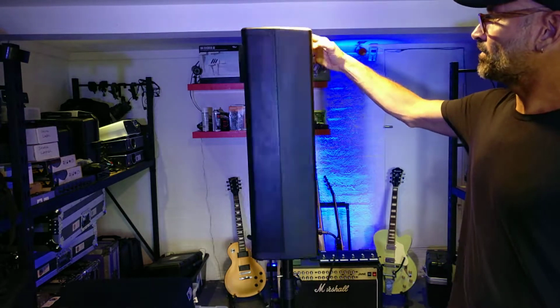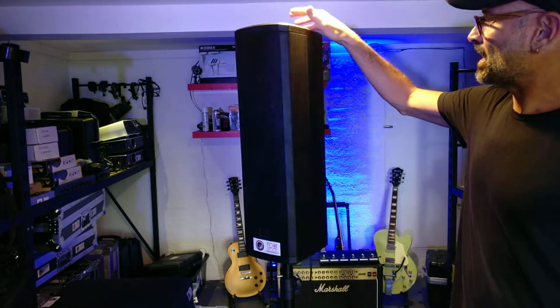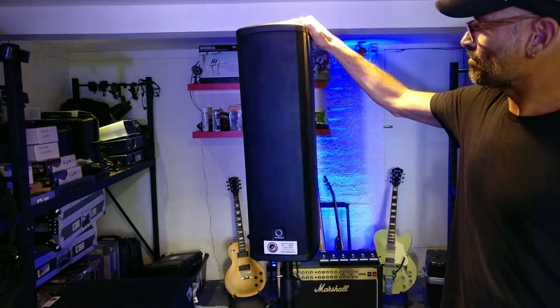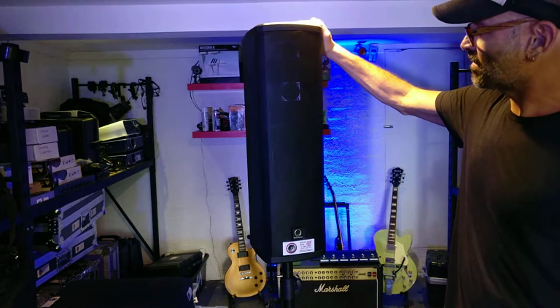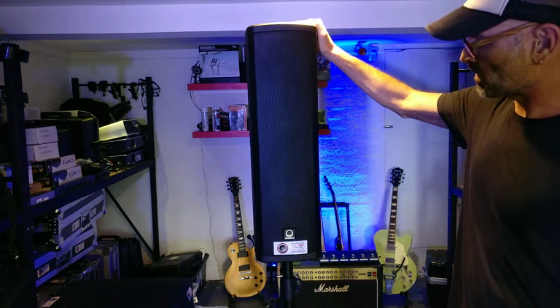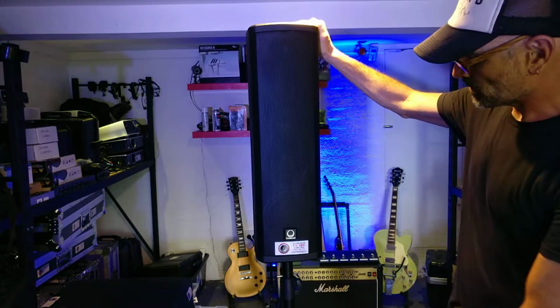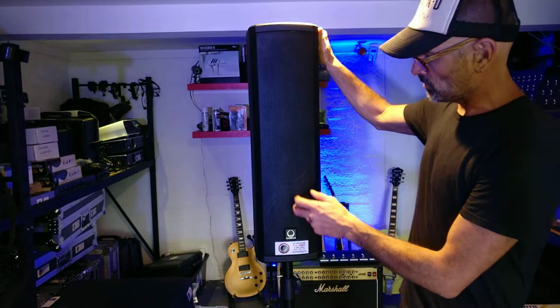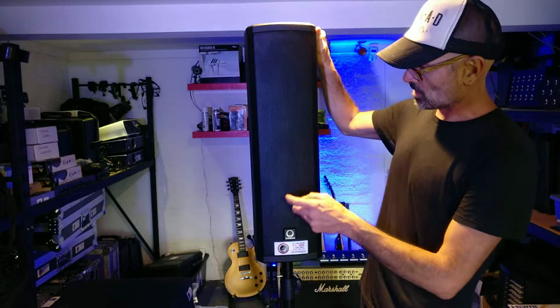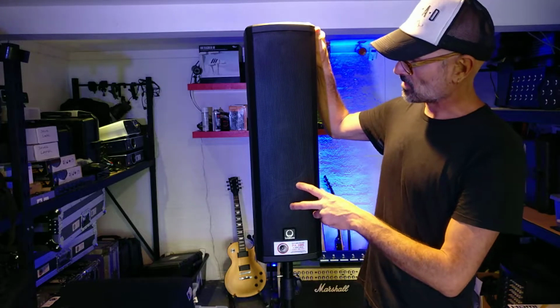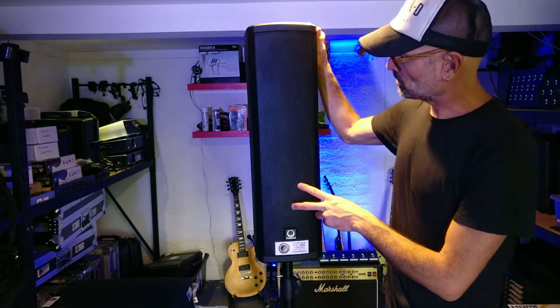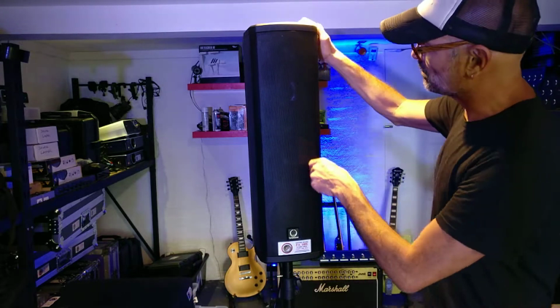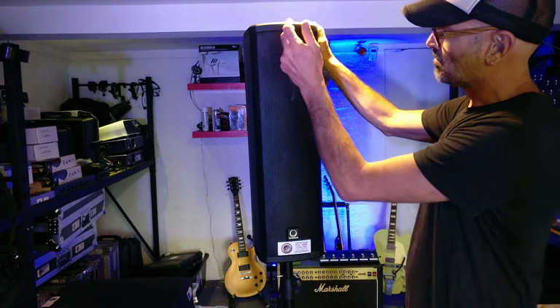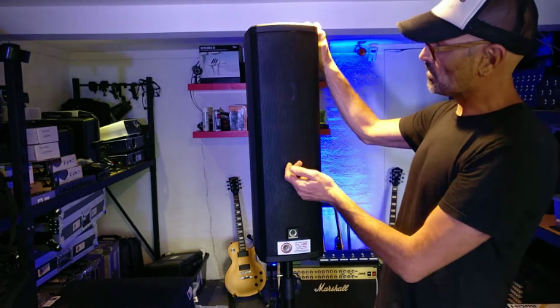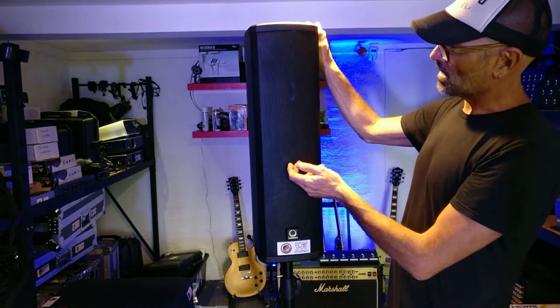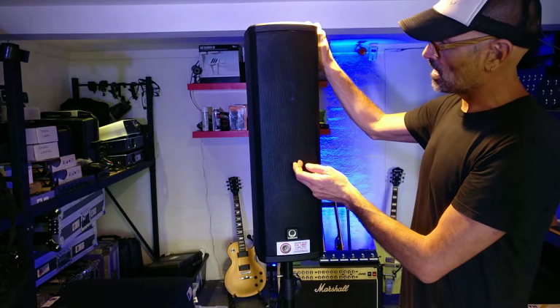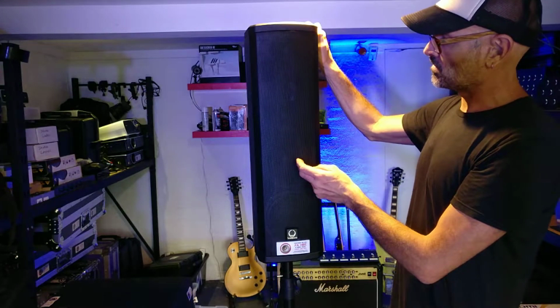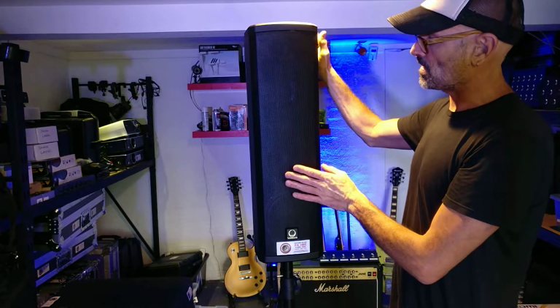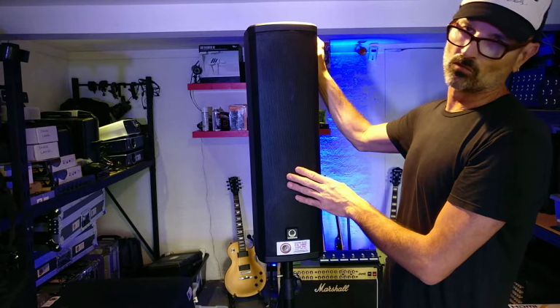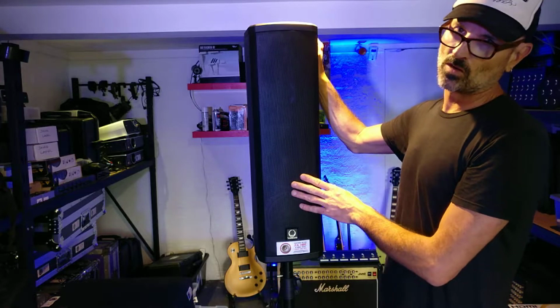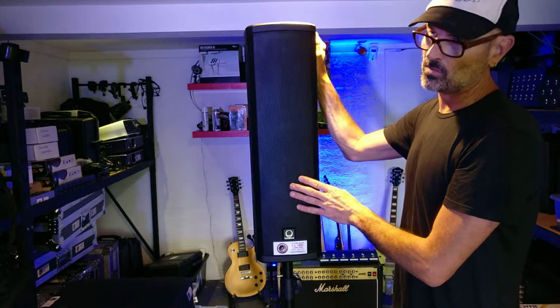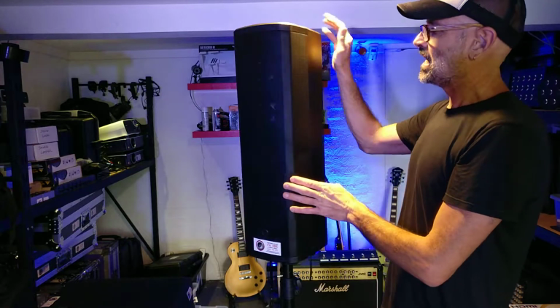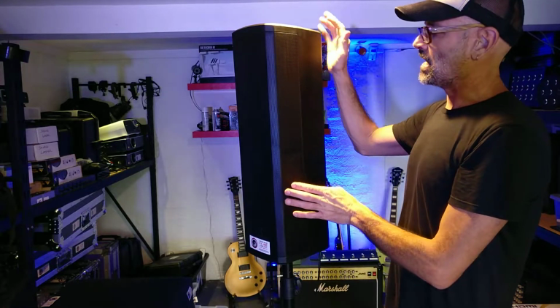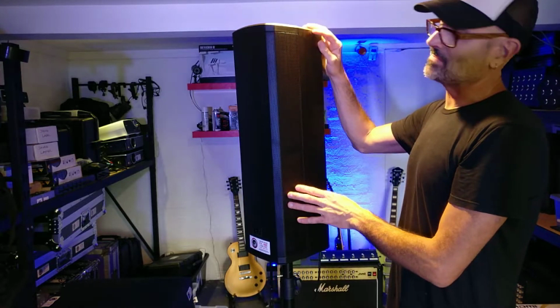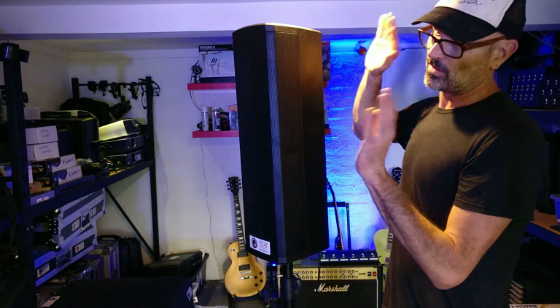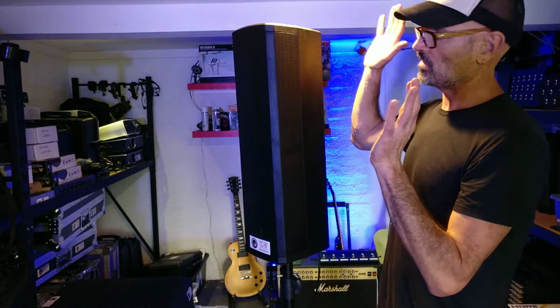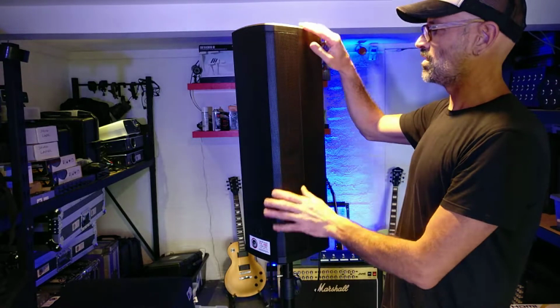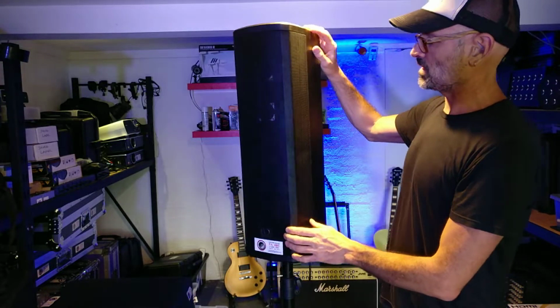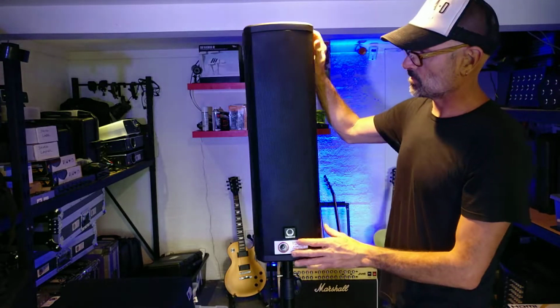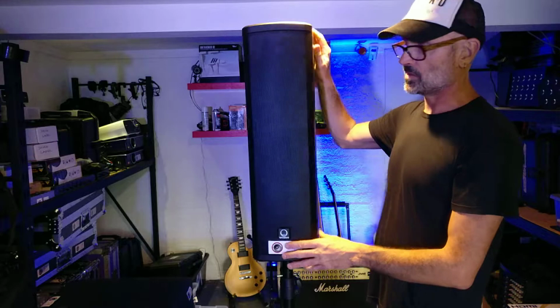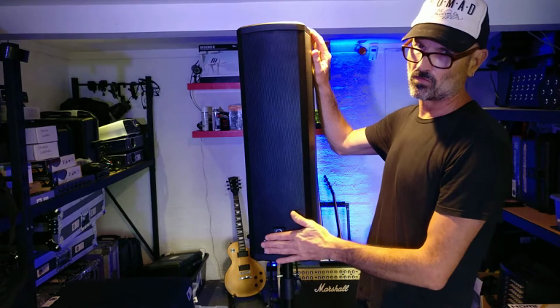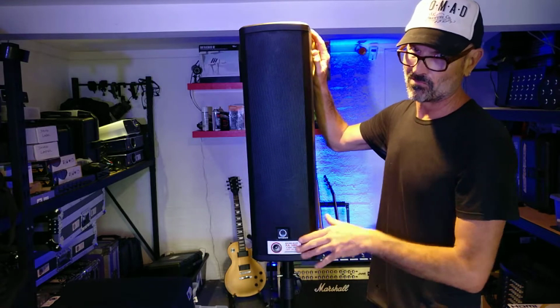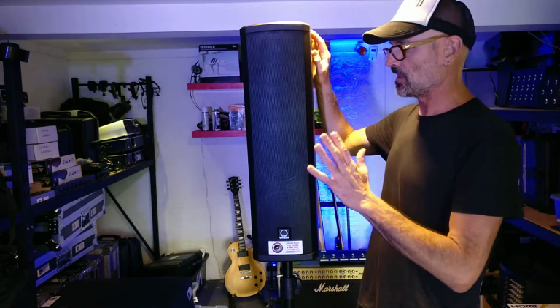It's an array-style speaker, with two six-and-a-half-inch low-frequency drivers and two-and-a-halfs in the top. SPL is 122, rated at 600 watts, but we're thinking probably 250 around that area.